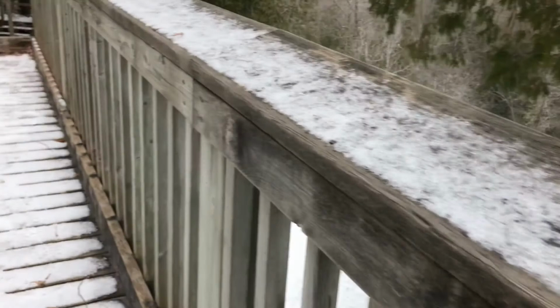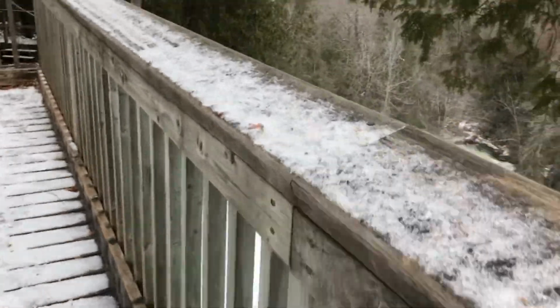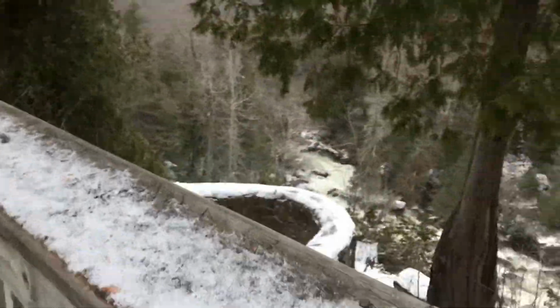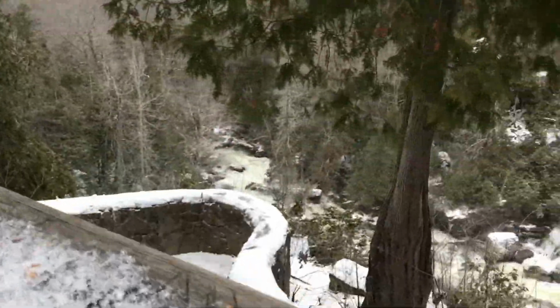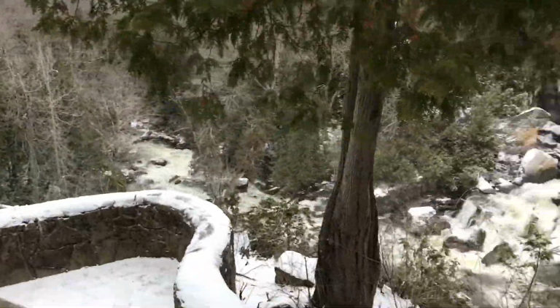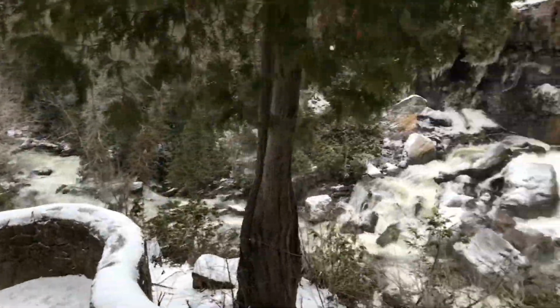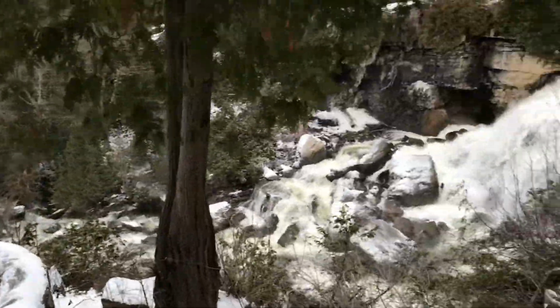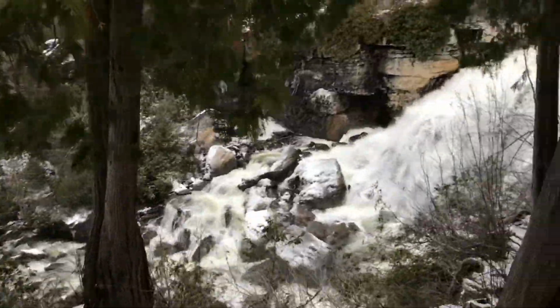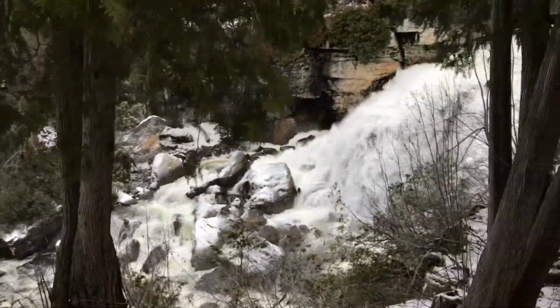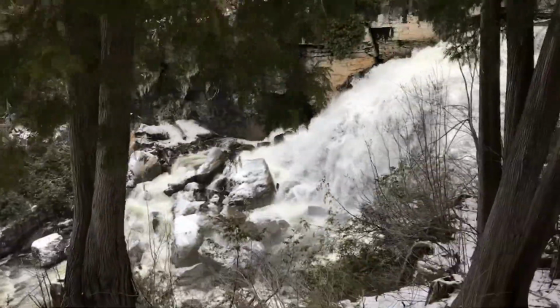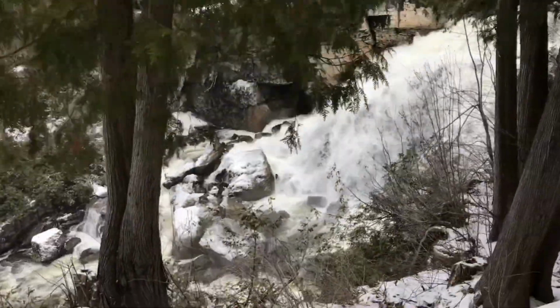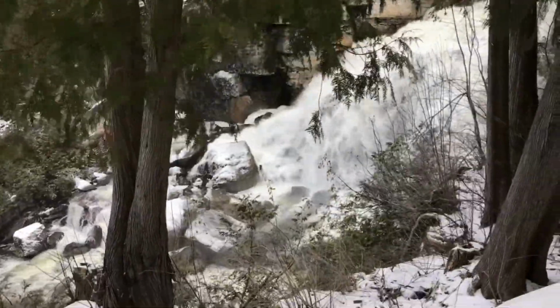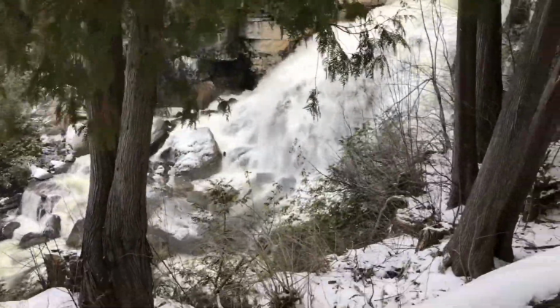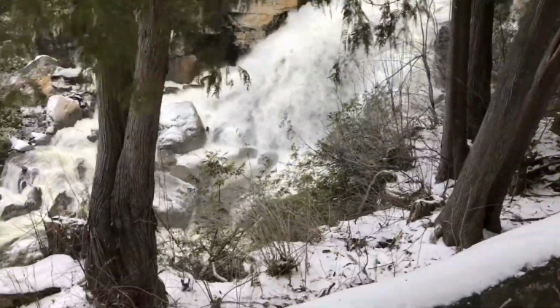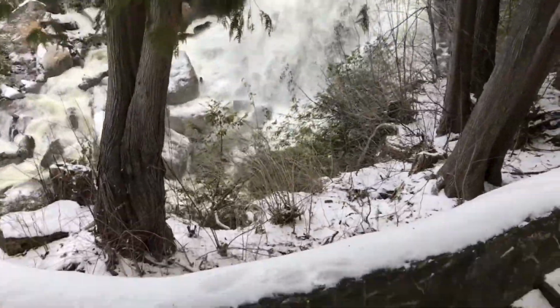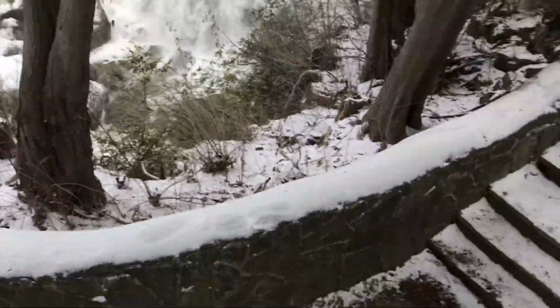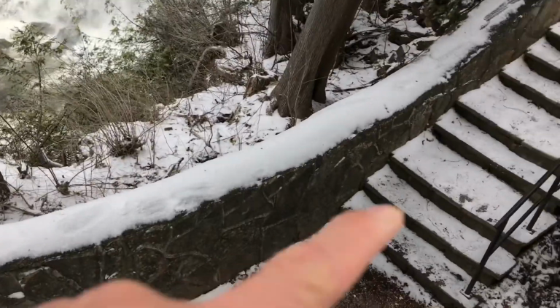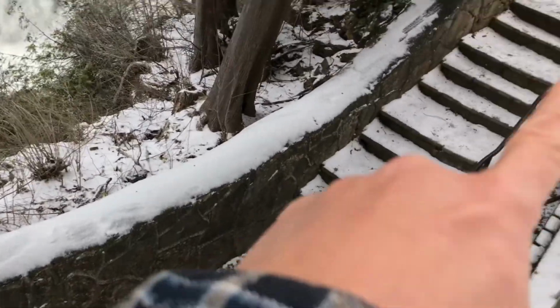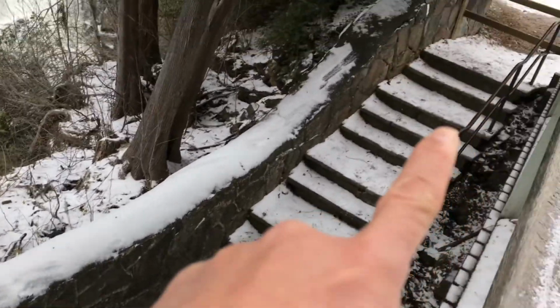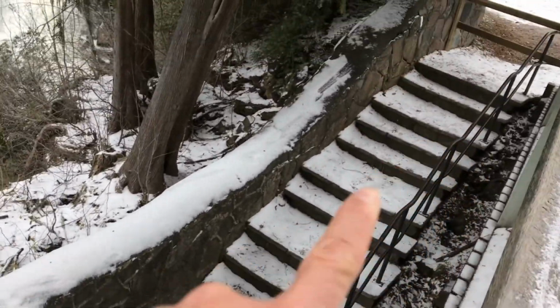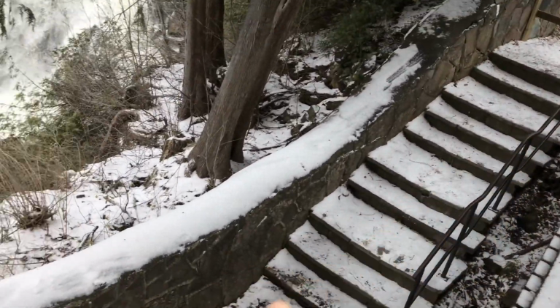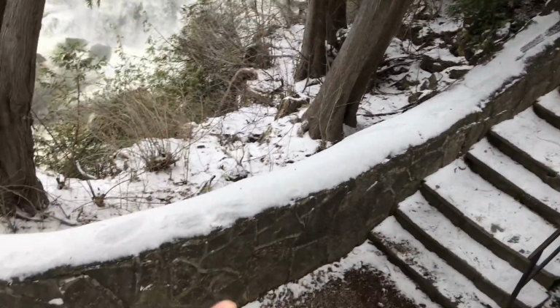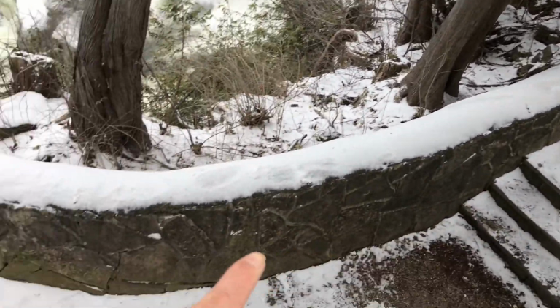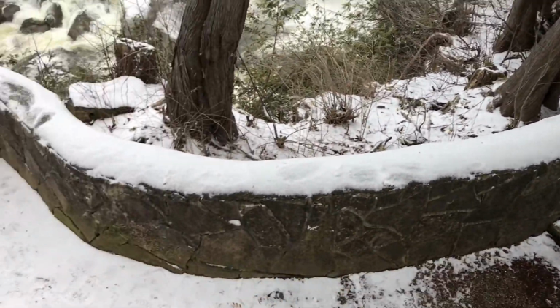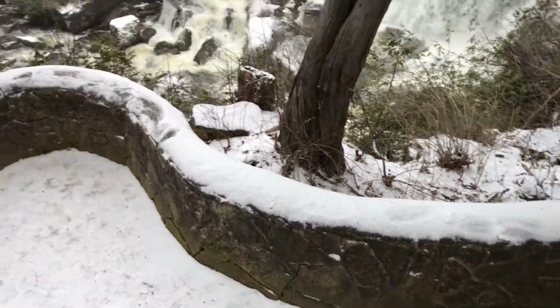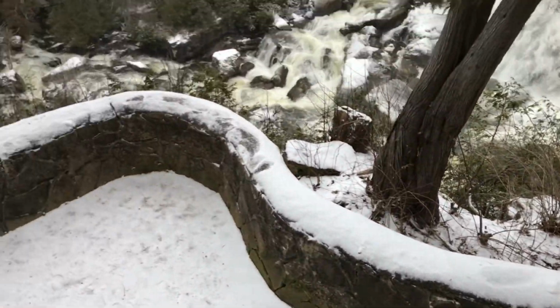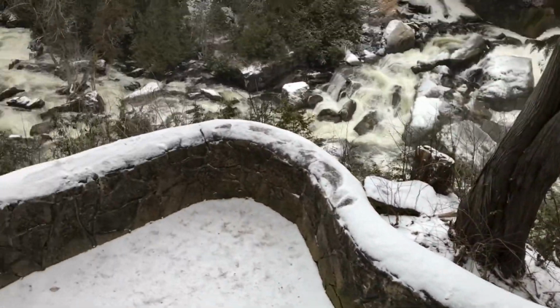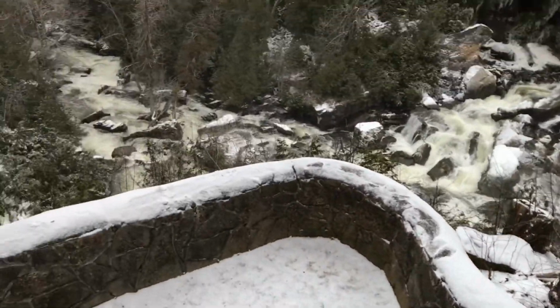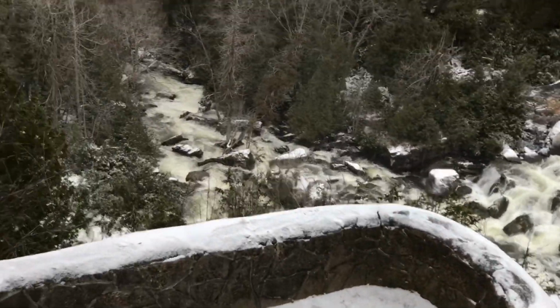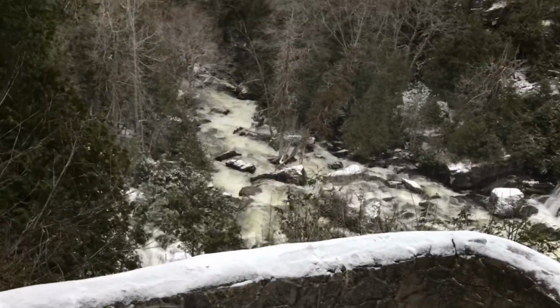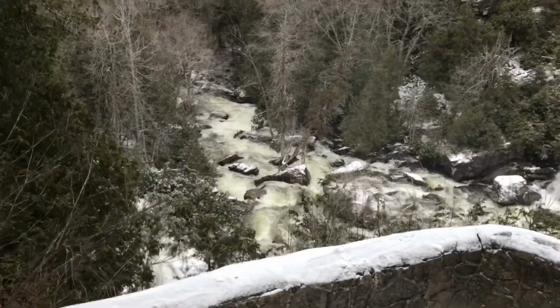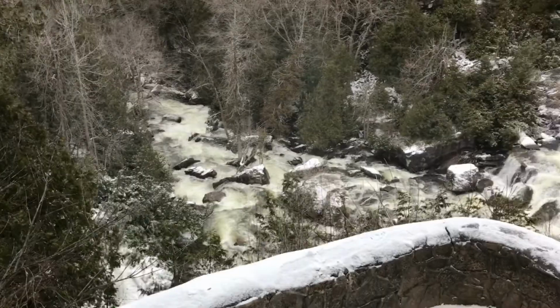Here is a different perspective of Inglis Falls. Normally you would be able to go down the stairs, but because it's winter there's ice hazards.